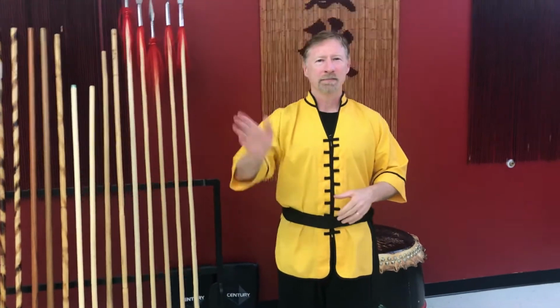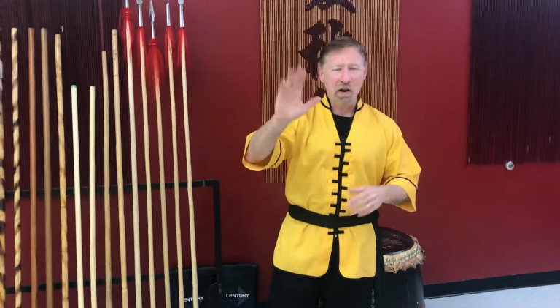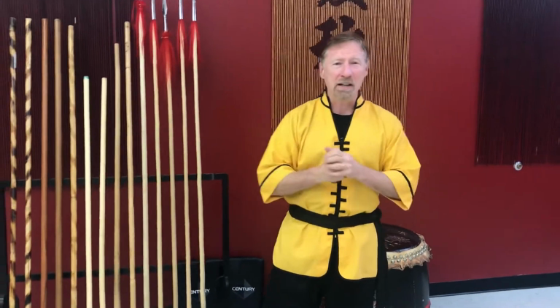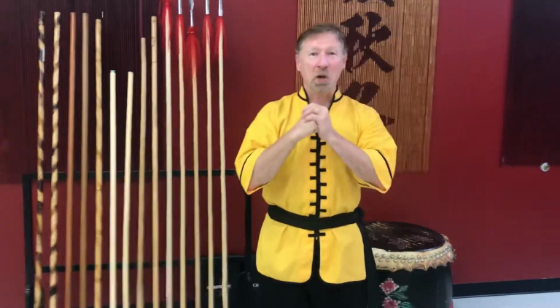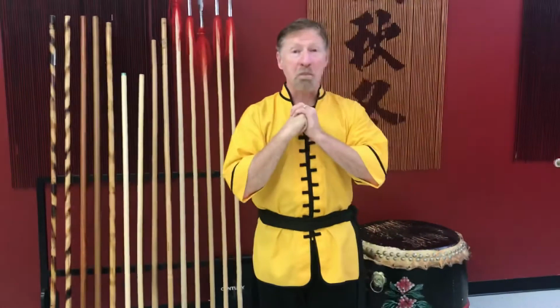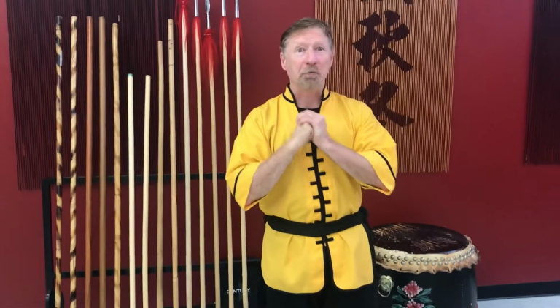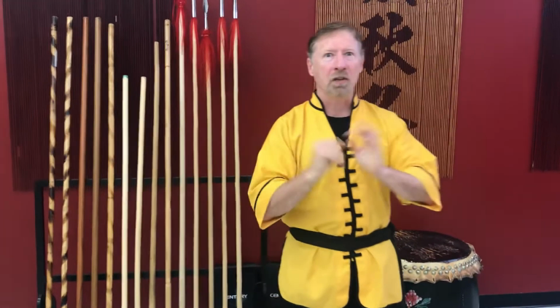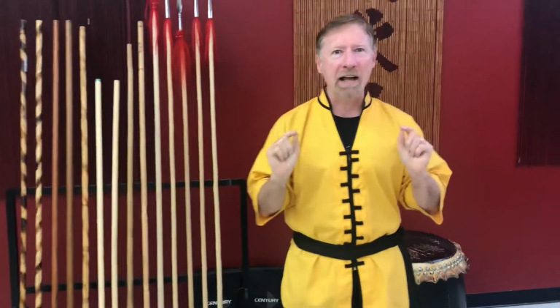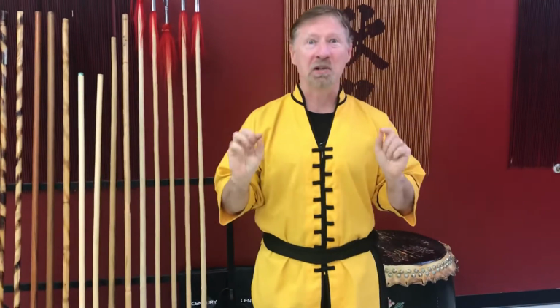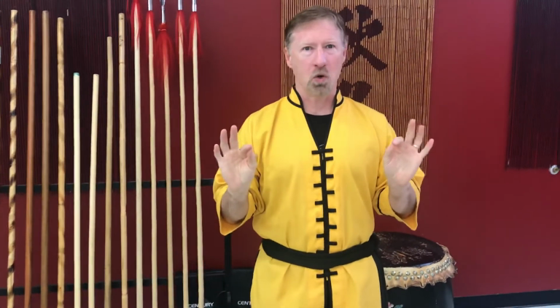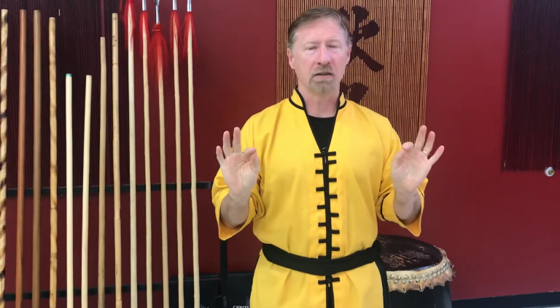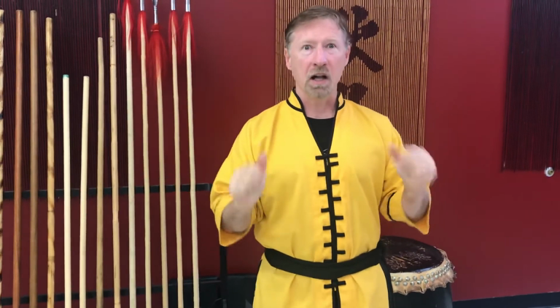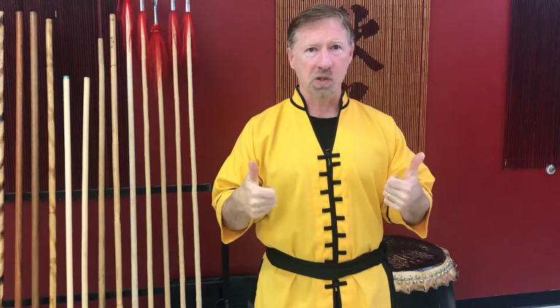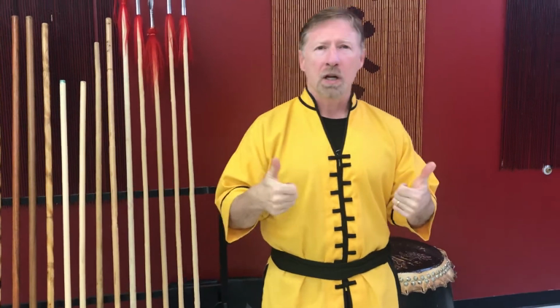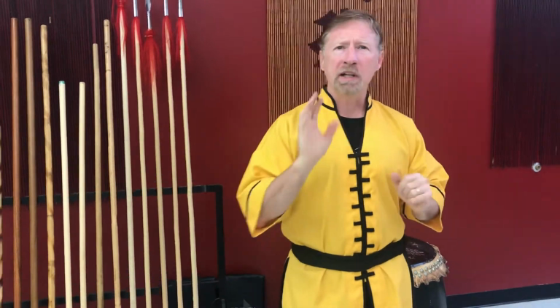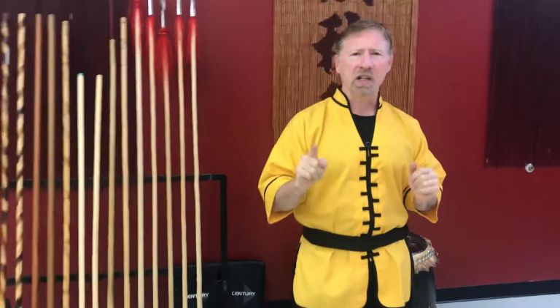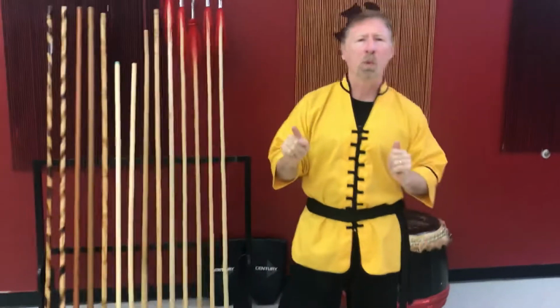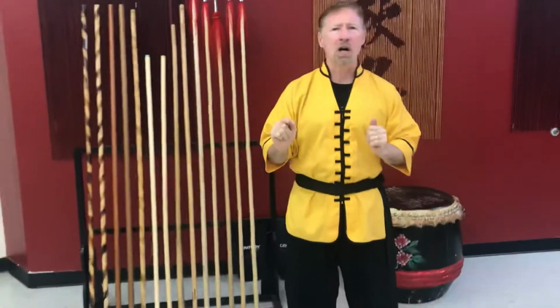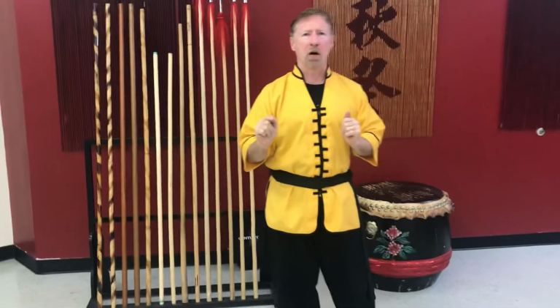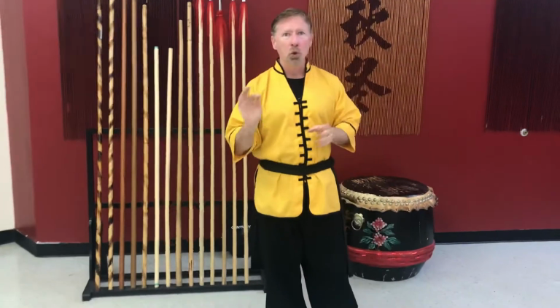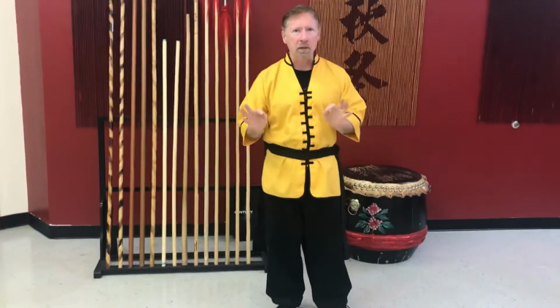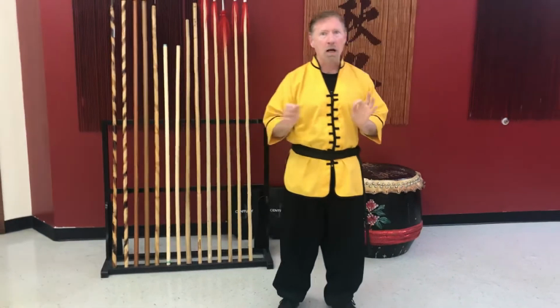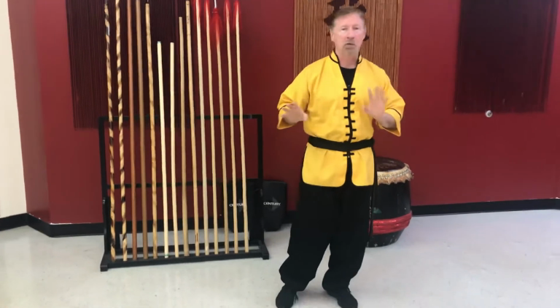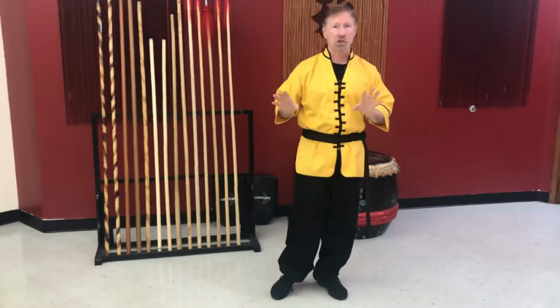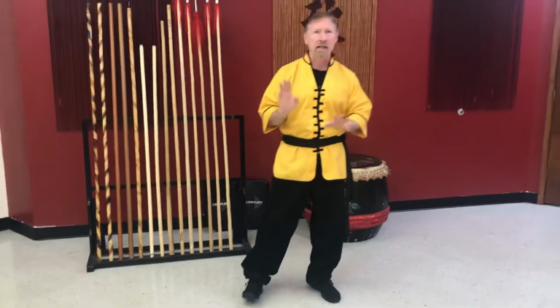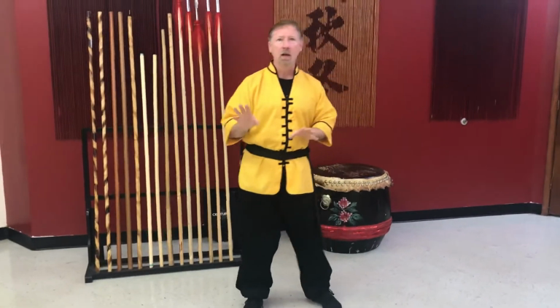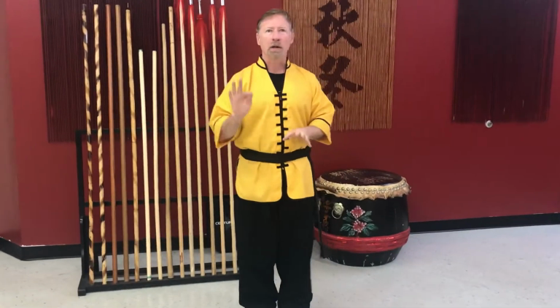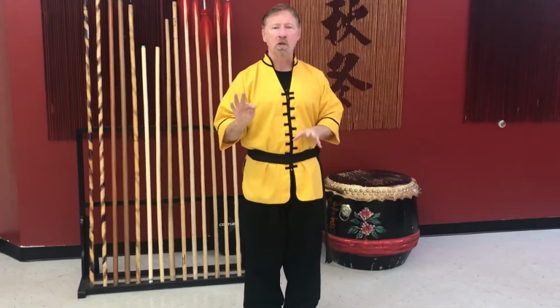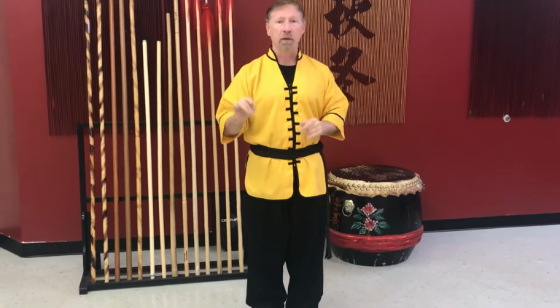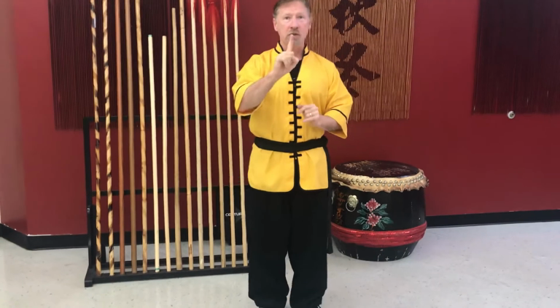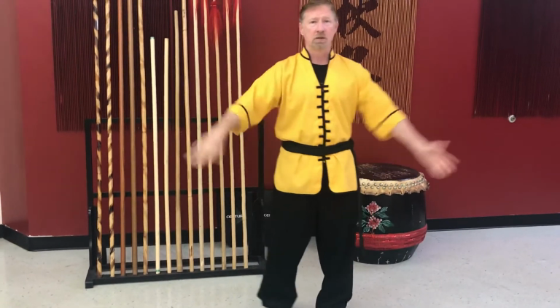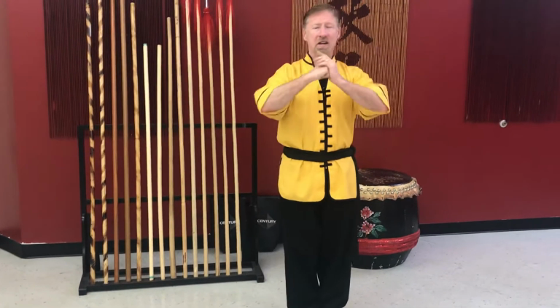Hey everybody, we're back for another at-home kids workout. In the kids class we talk about move rather than block, block rather than strike. Today we're gonna focus on moving. But first, hands here.